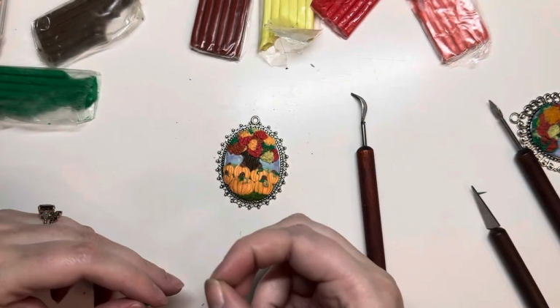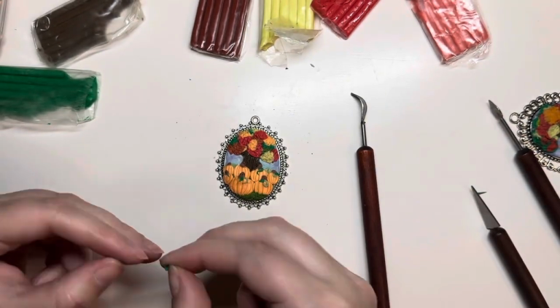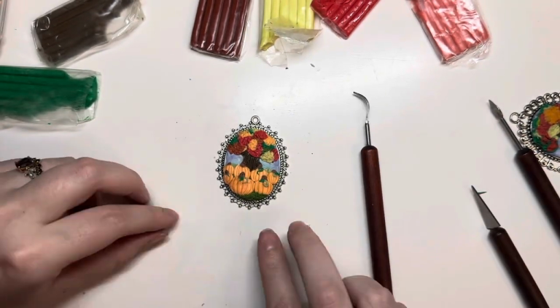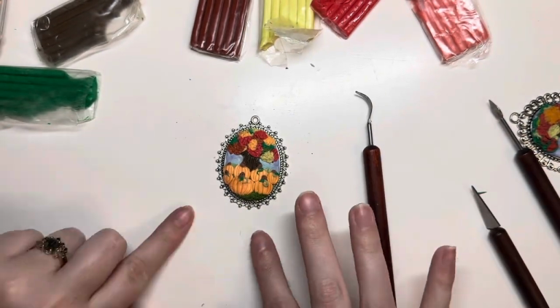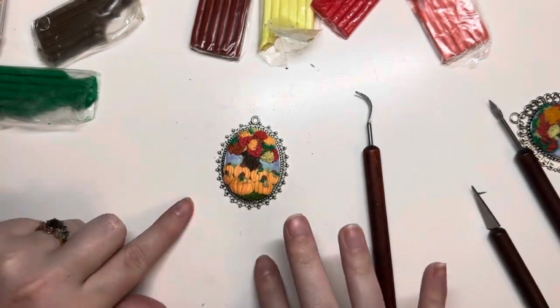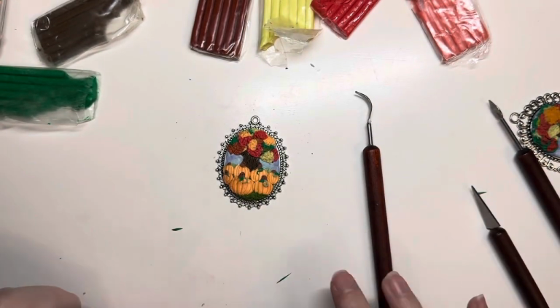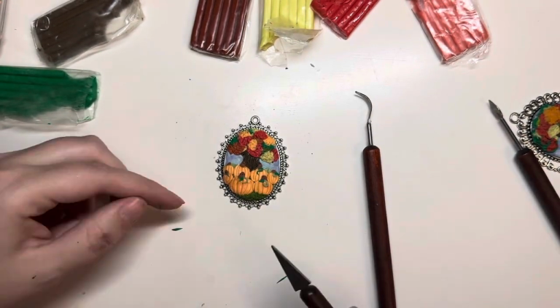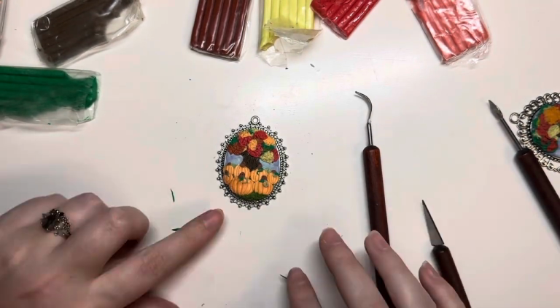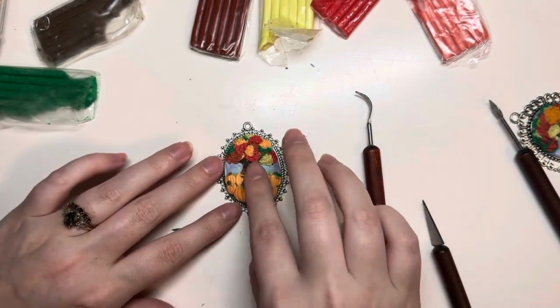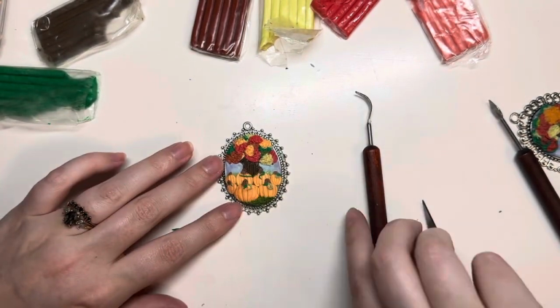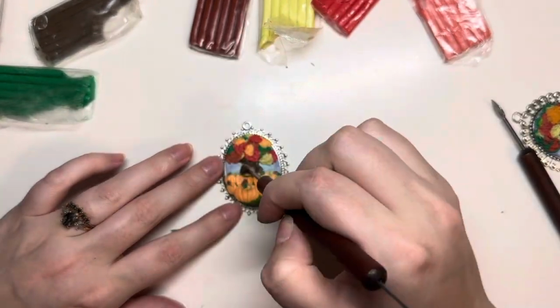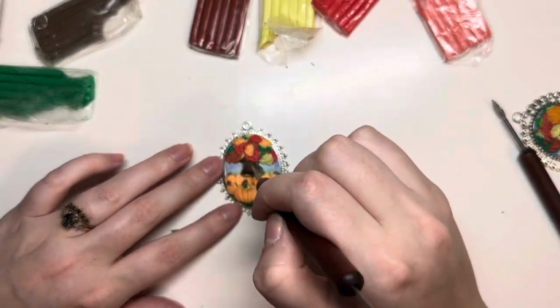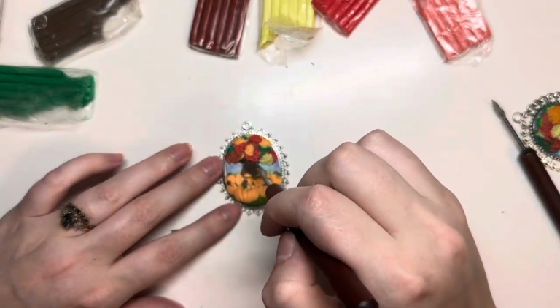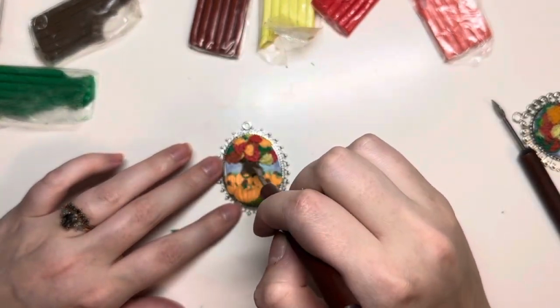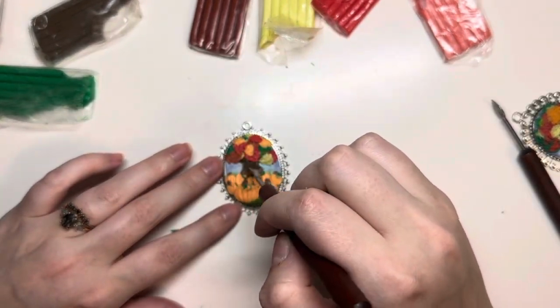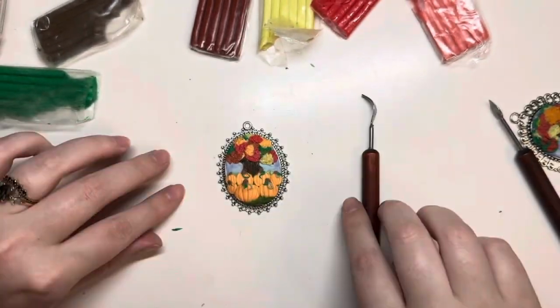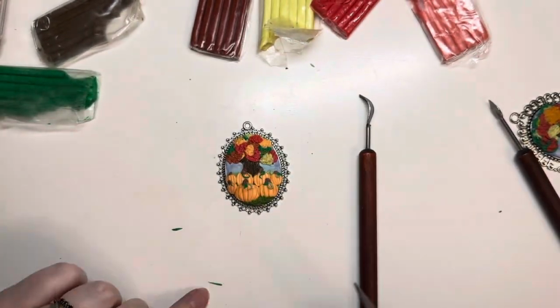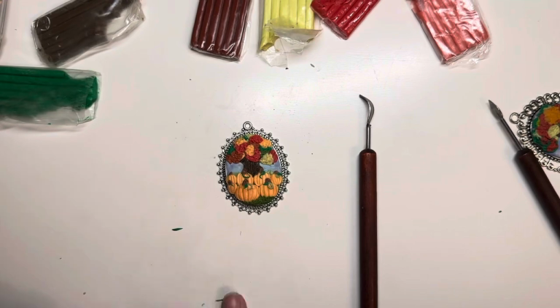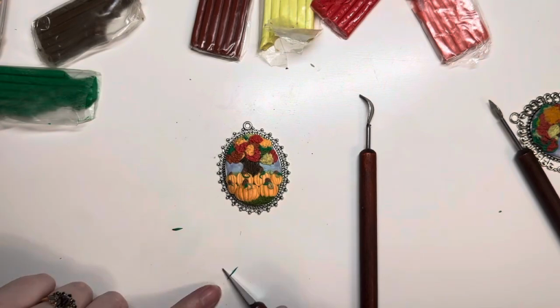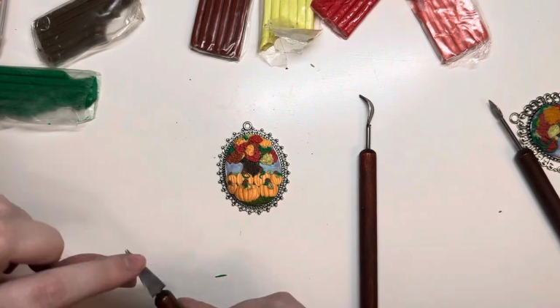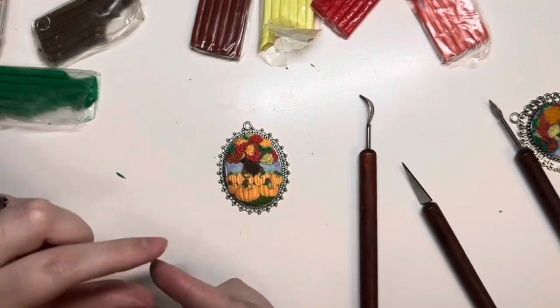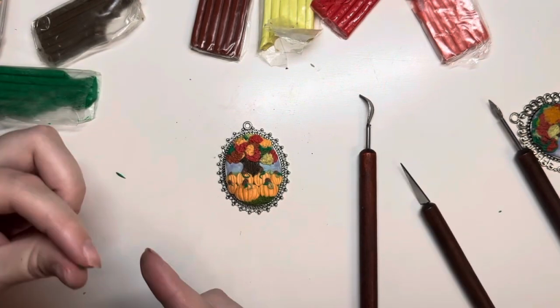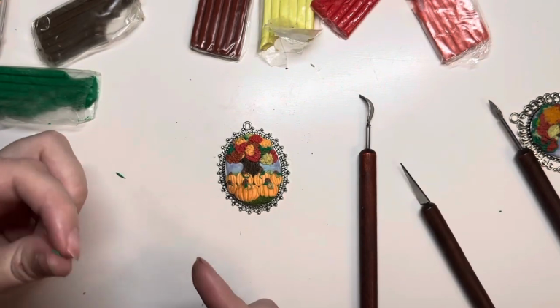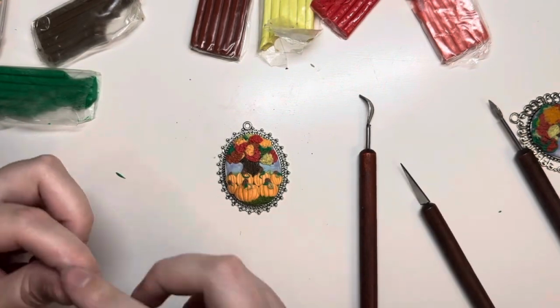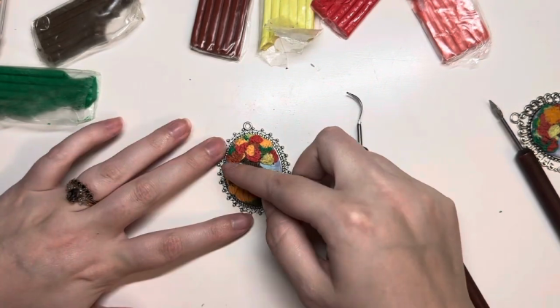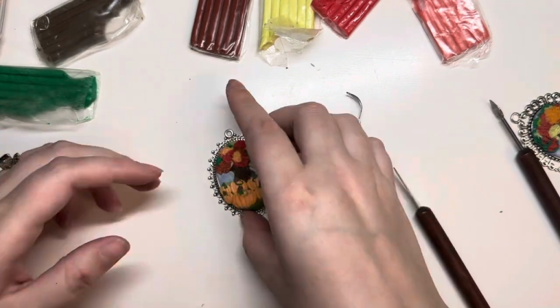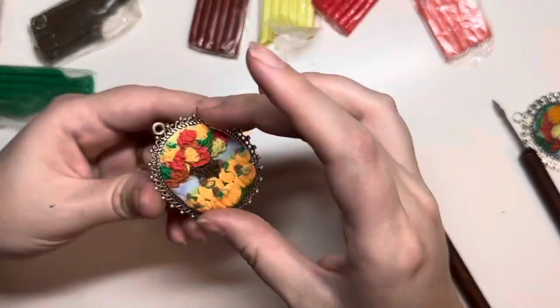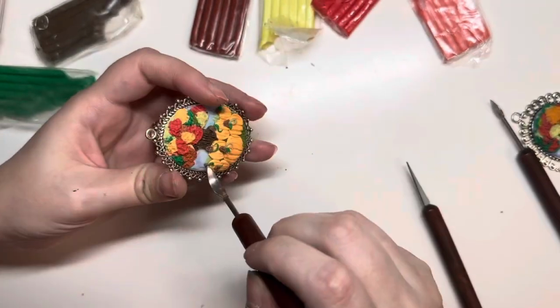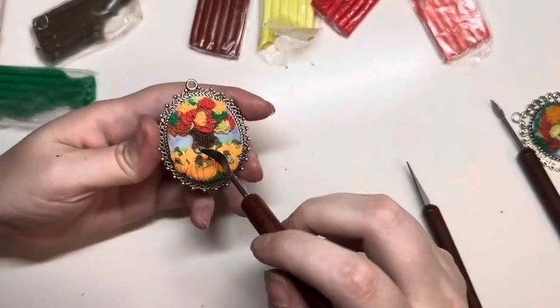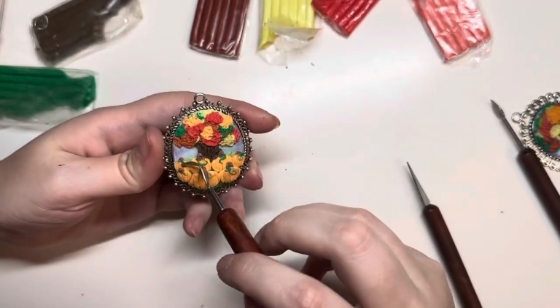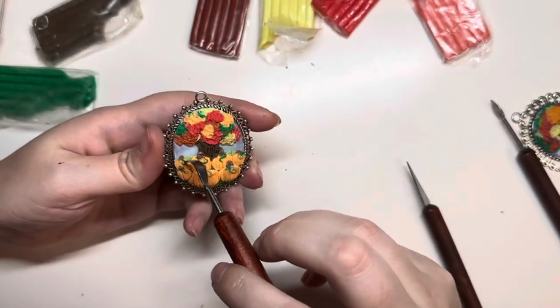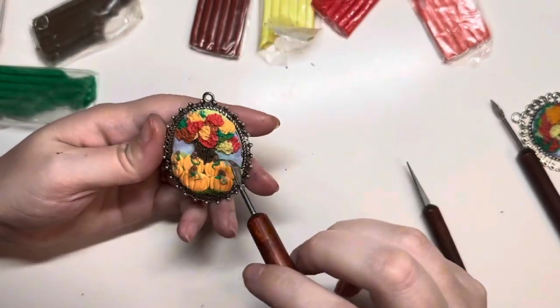Just adding more little details. You really want to use small pointy tools to do this because your fingers are going to be way too big to get that small detail in there.